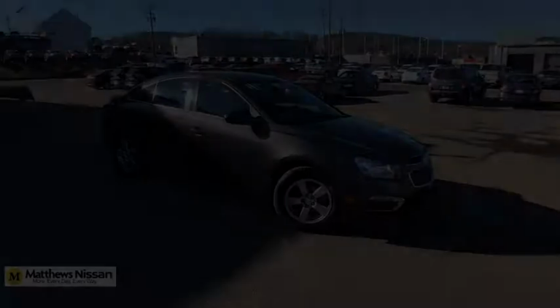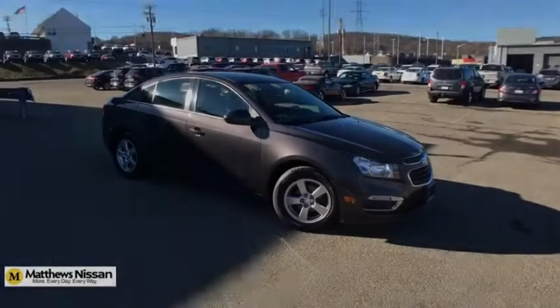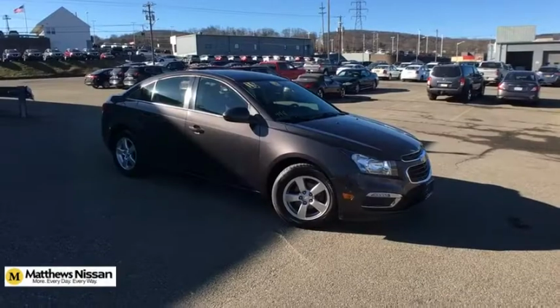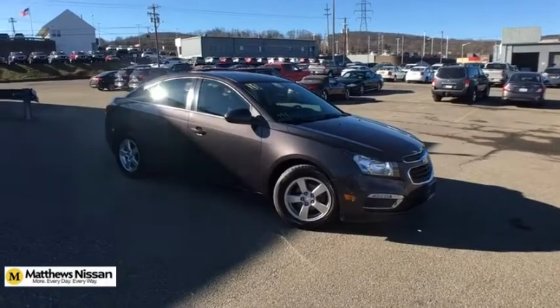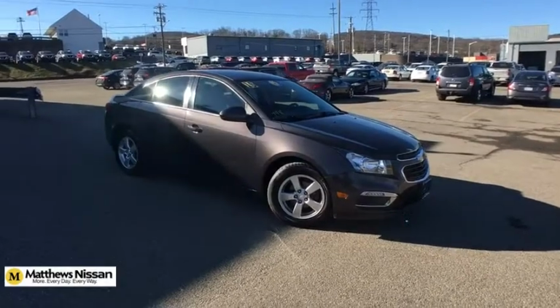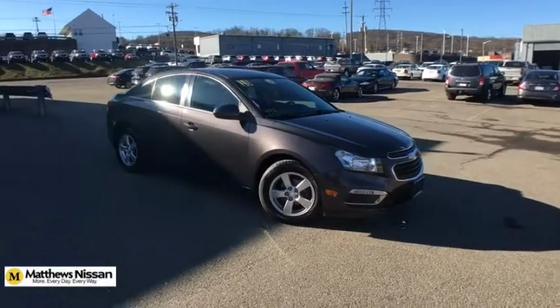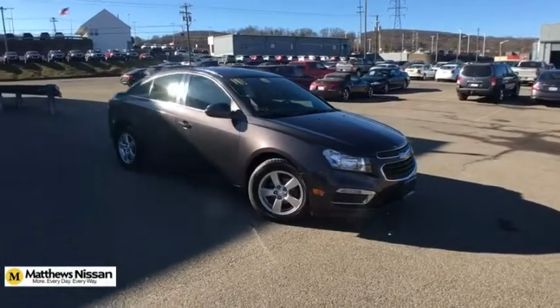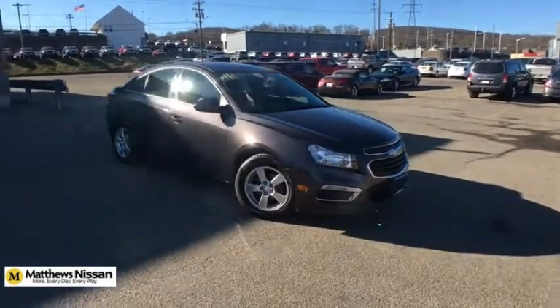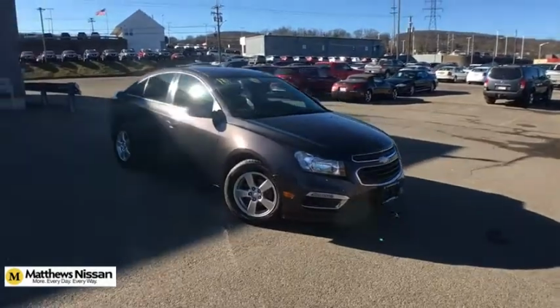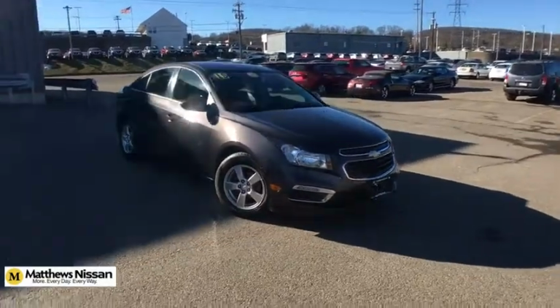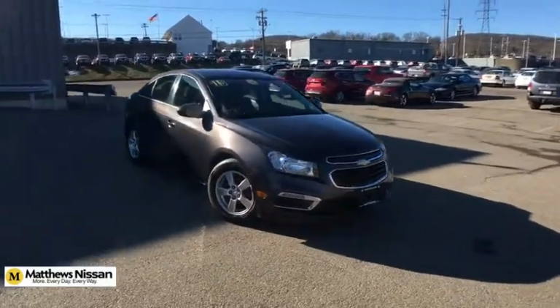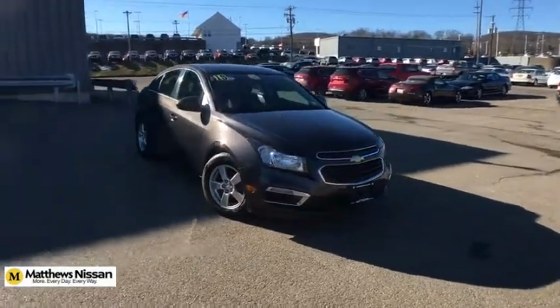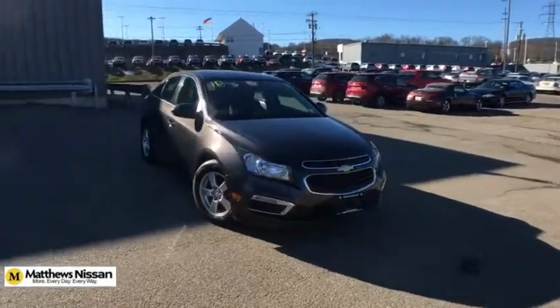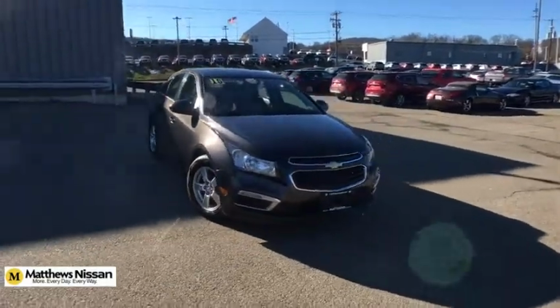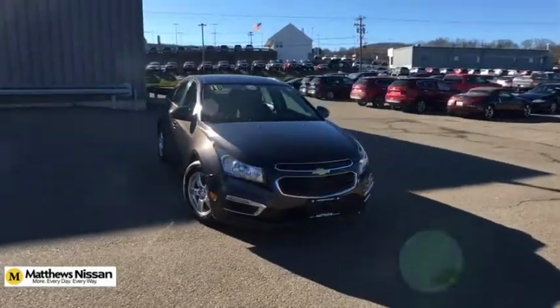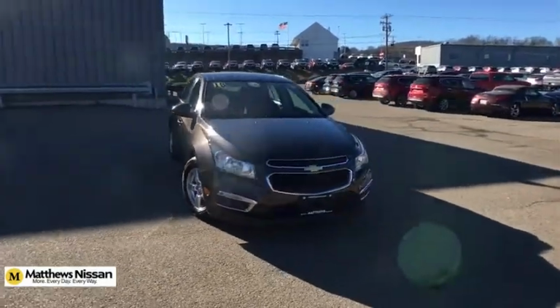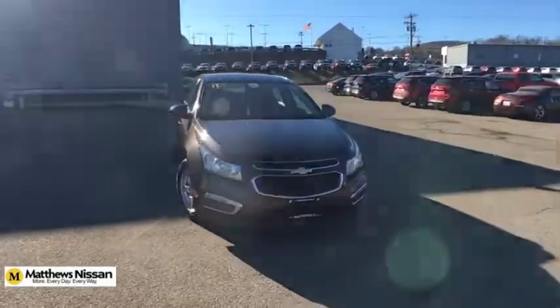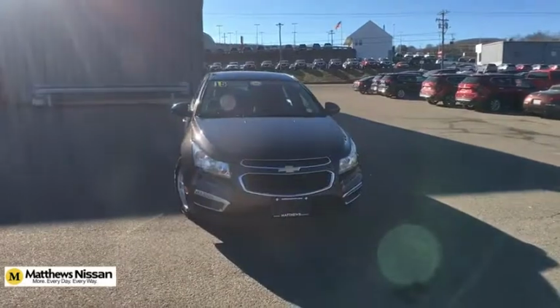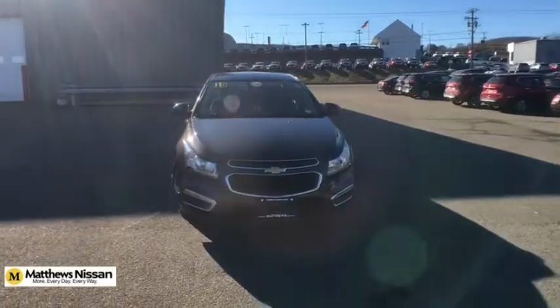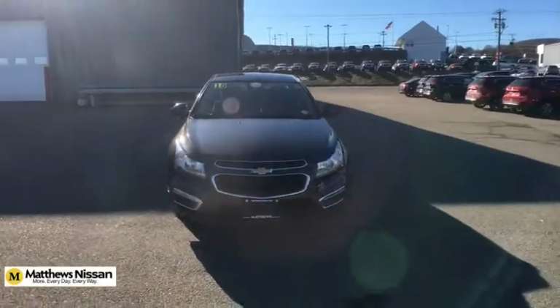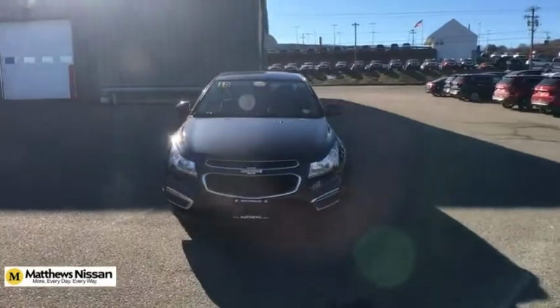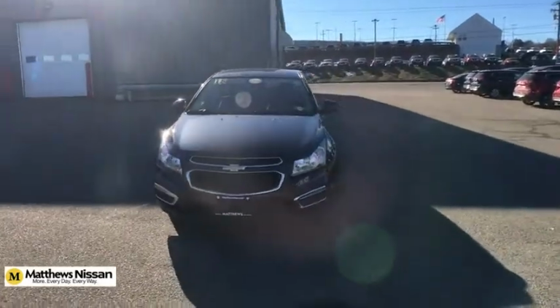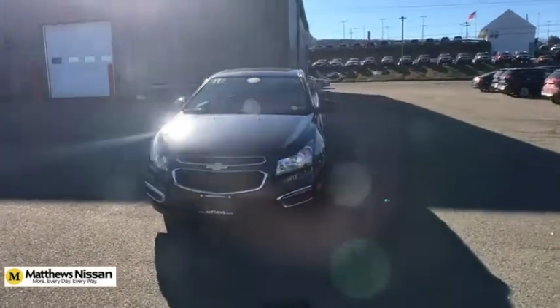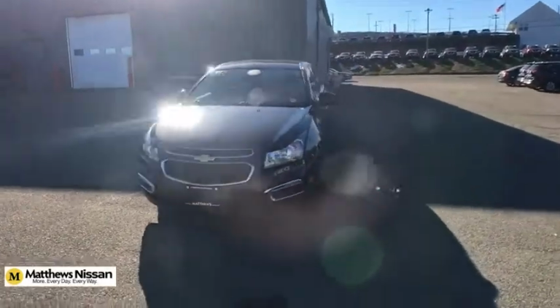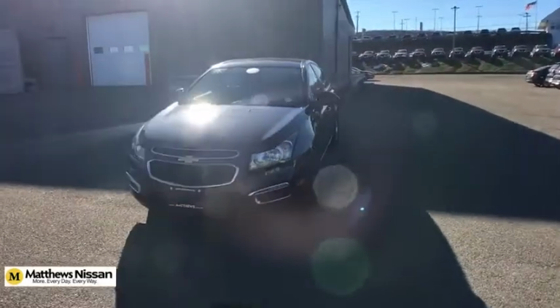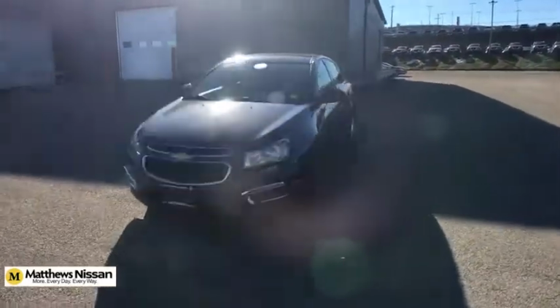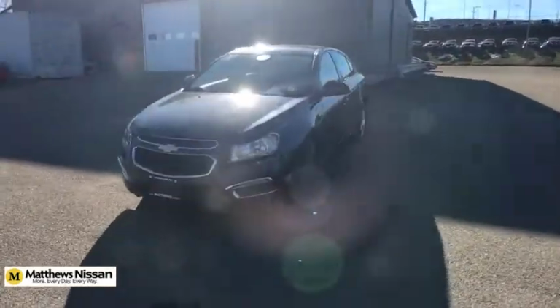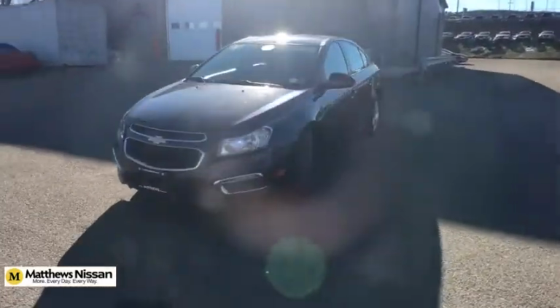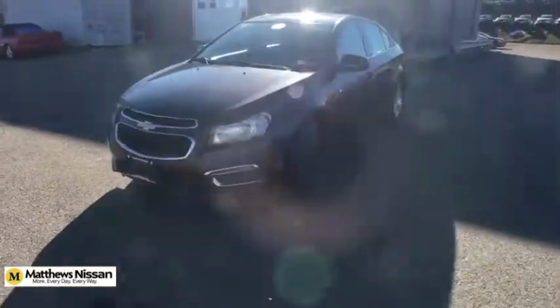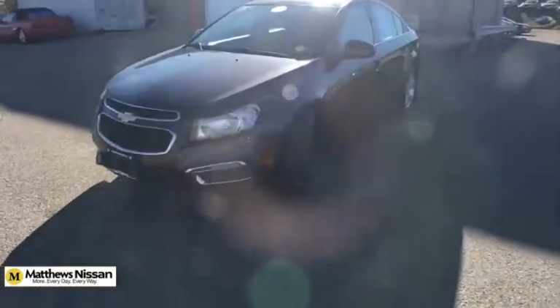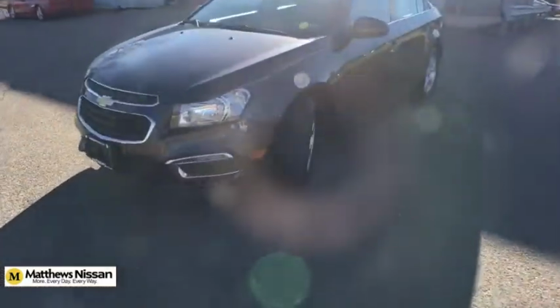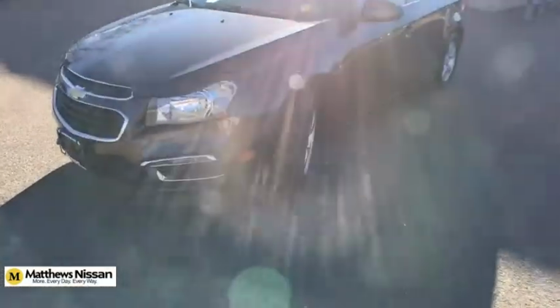You are going to love the 2015 Chevrolet Cruze. The Cruze Blueprint calls for more than you'd expect. This vehicle has less than 45,000 miles.